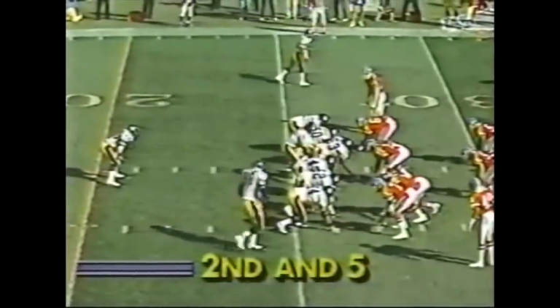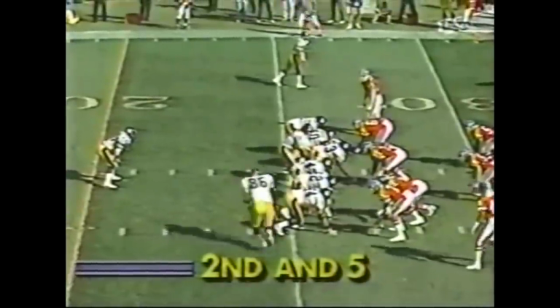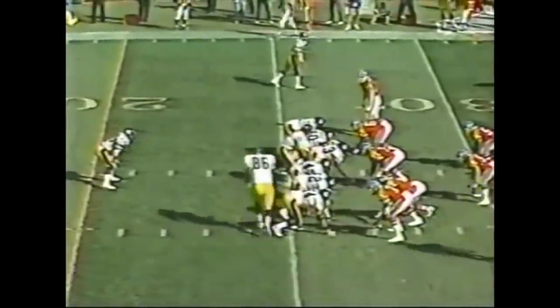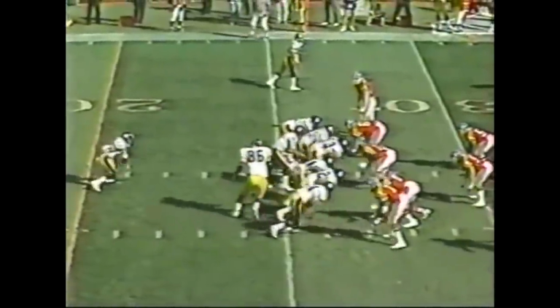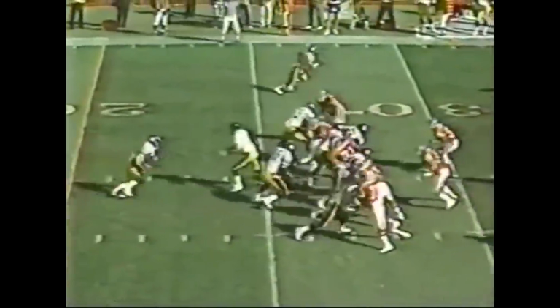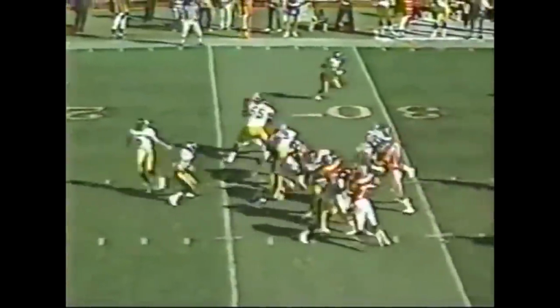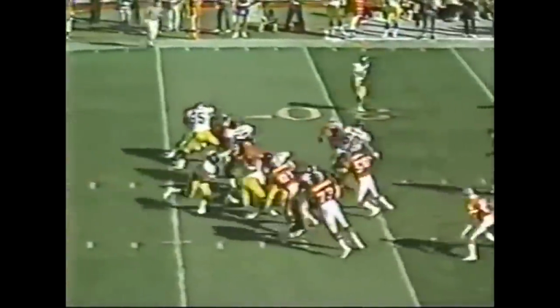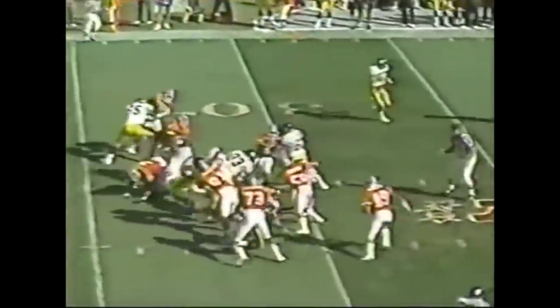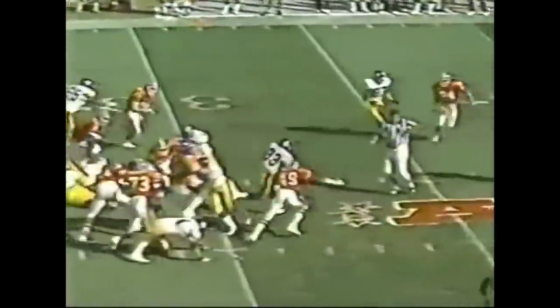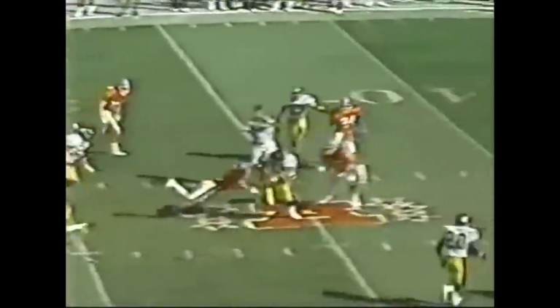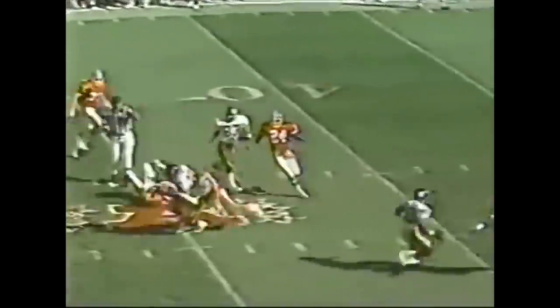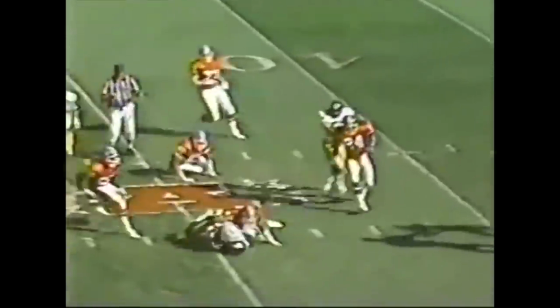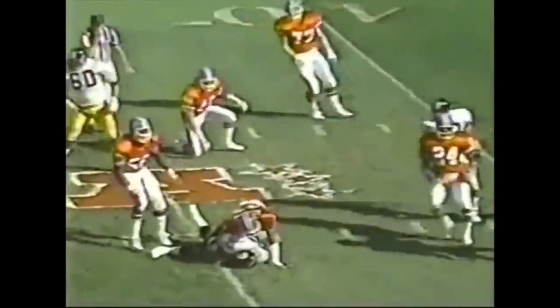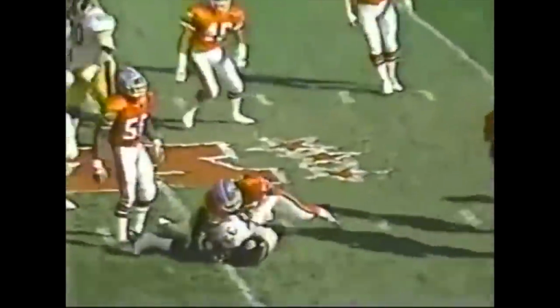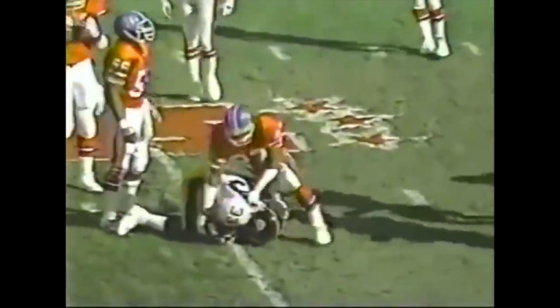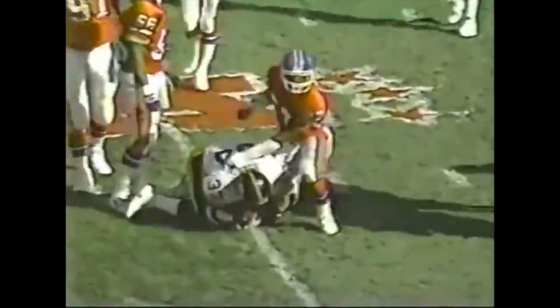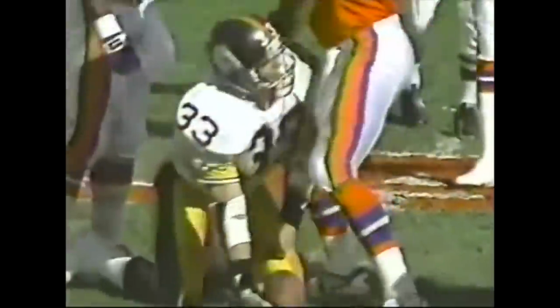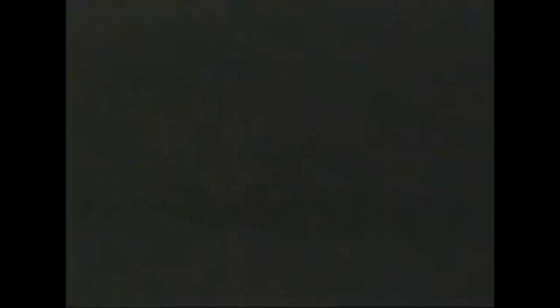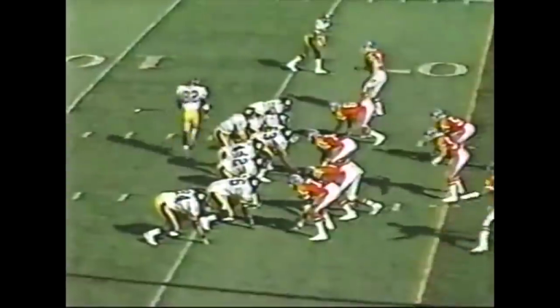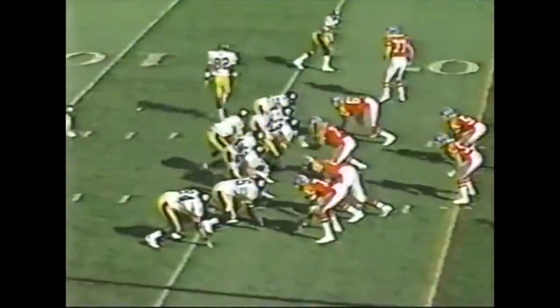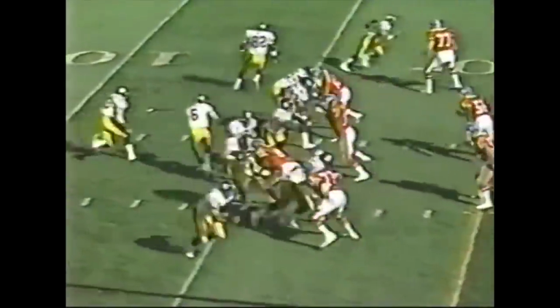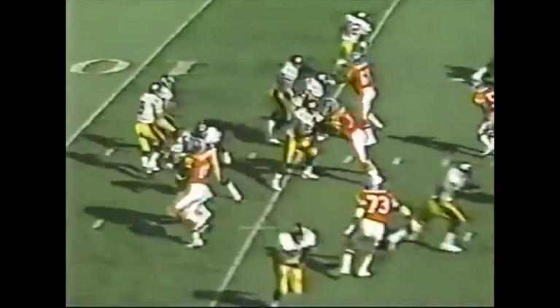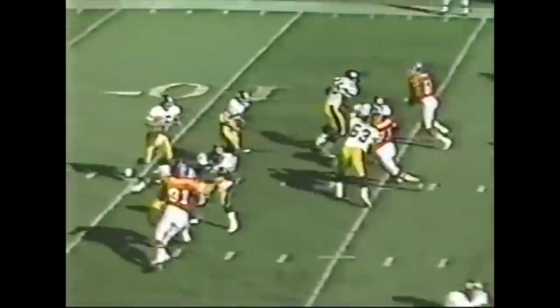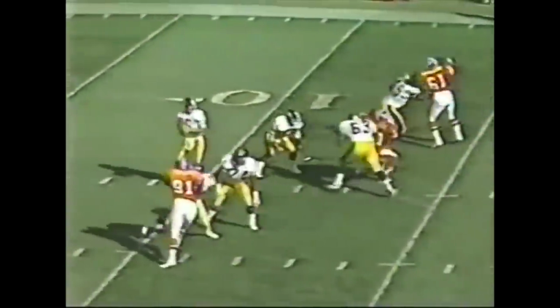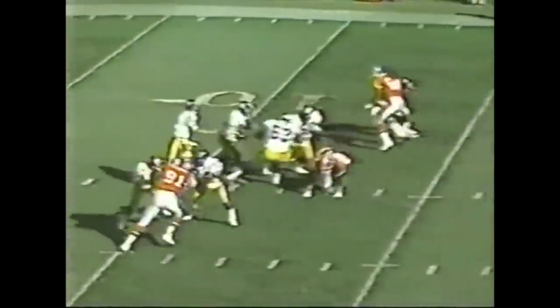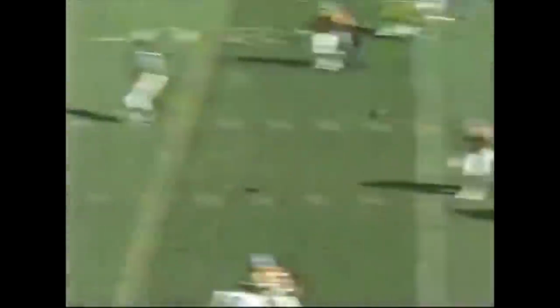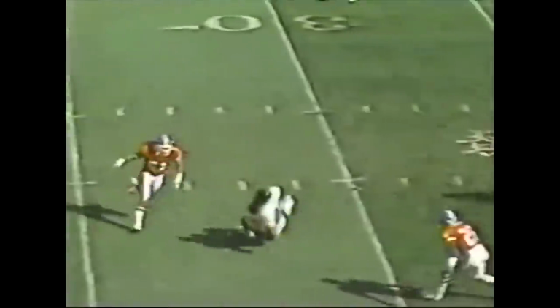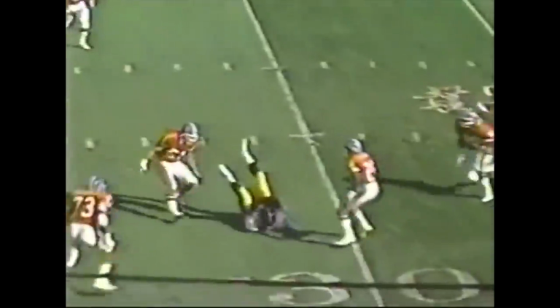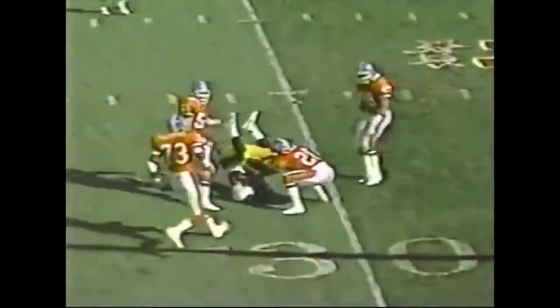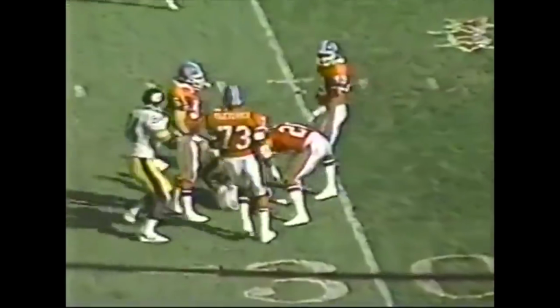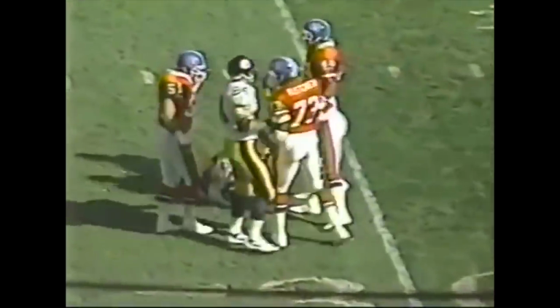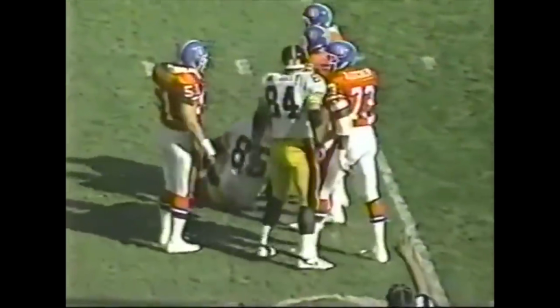Prisker facing second and five at his own 27. Merrill Hodge with room, but a flag down to the play — where you normally see a holding call. The Steelers are looking at second and 16, and it's complete from Bobby Prisker.